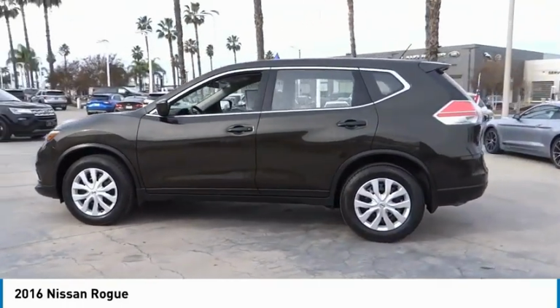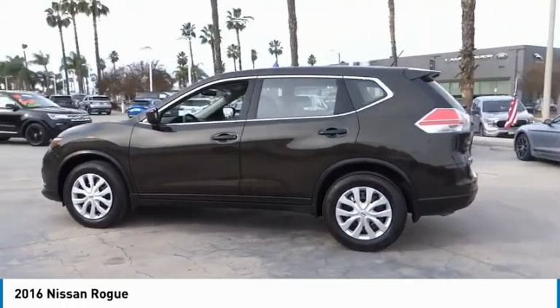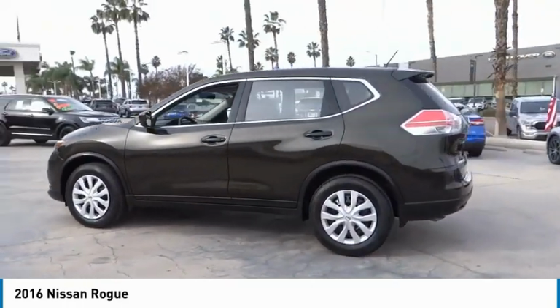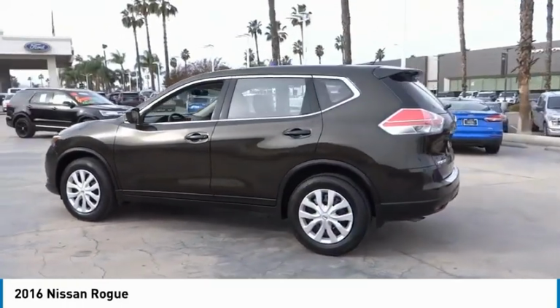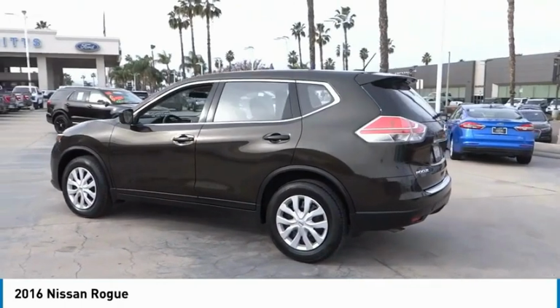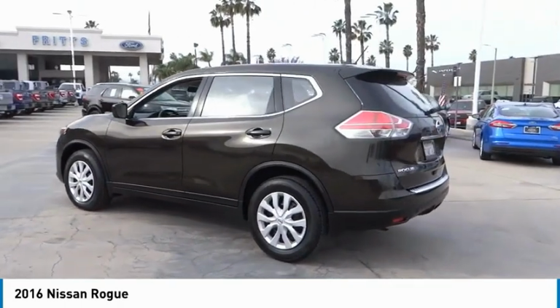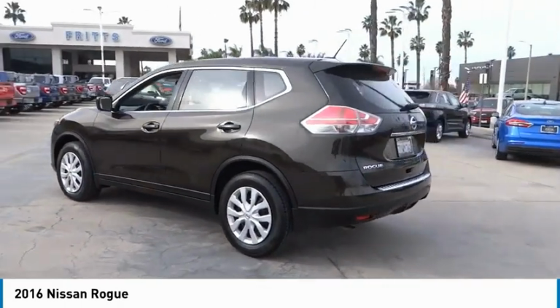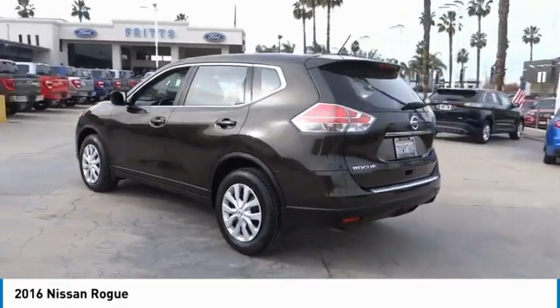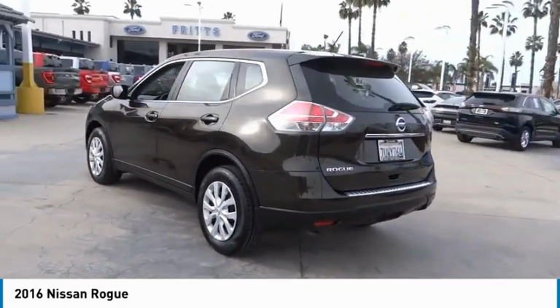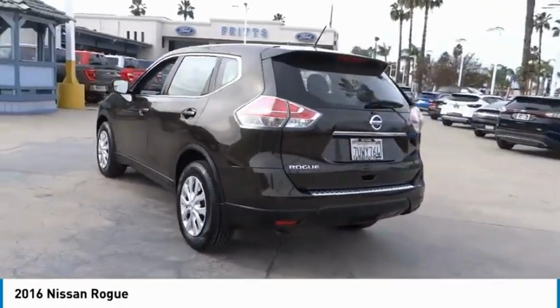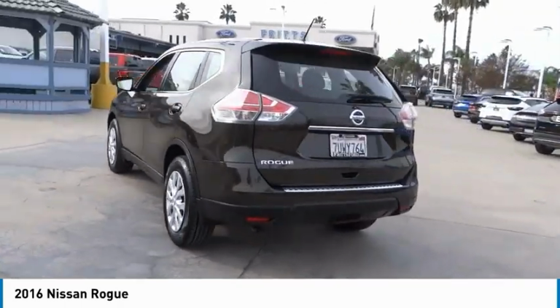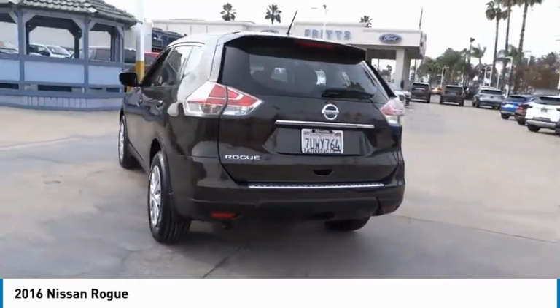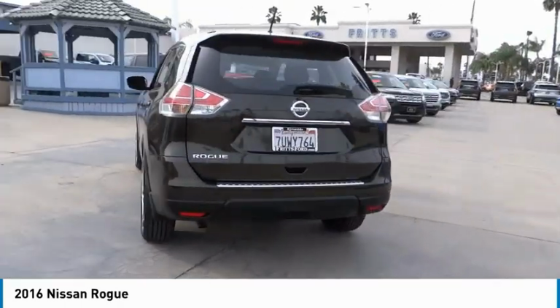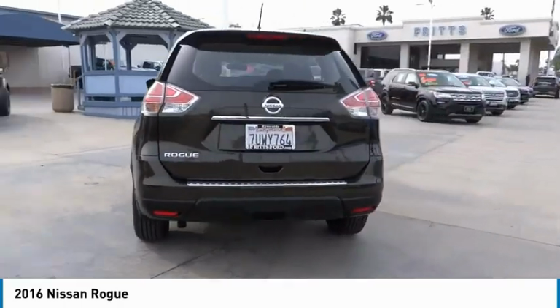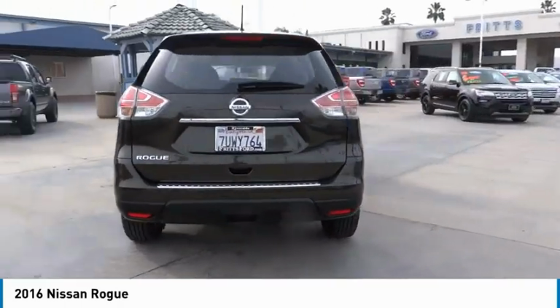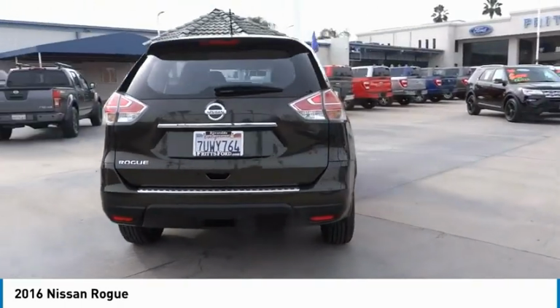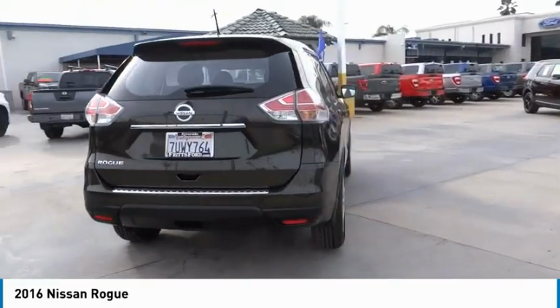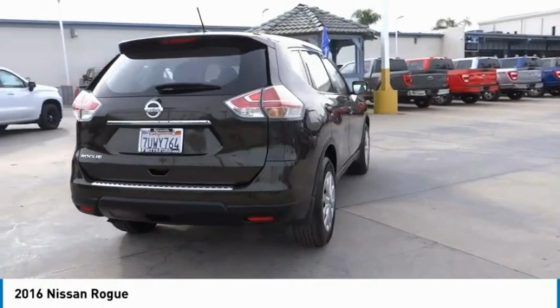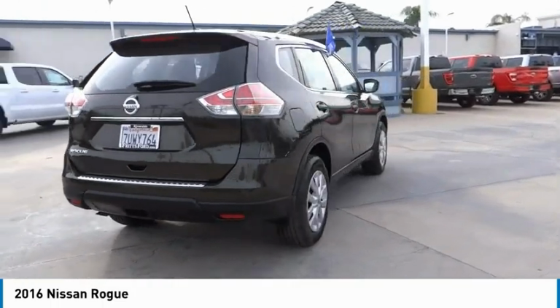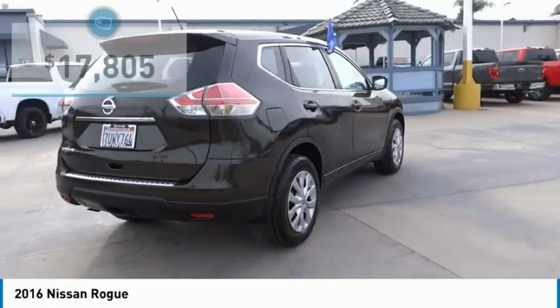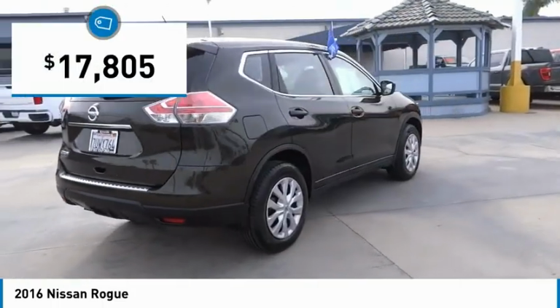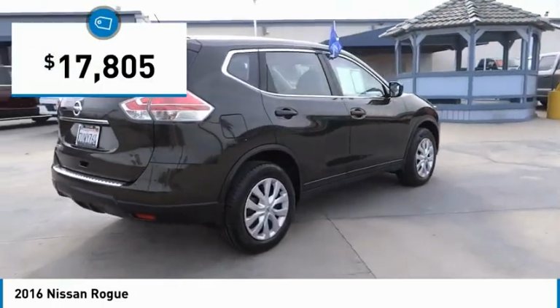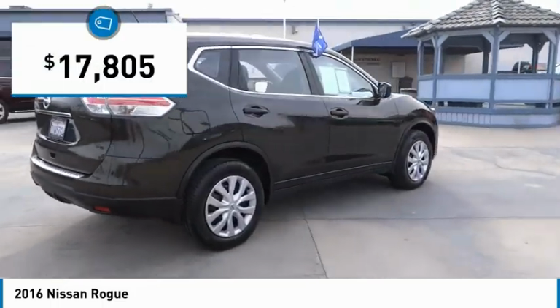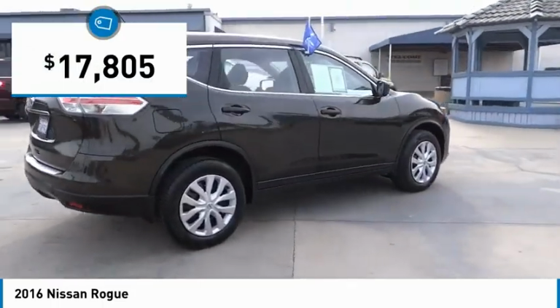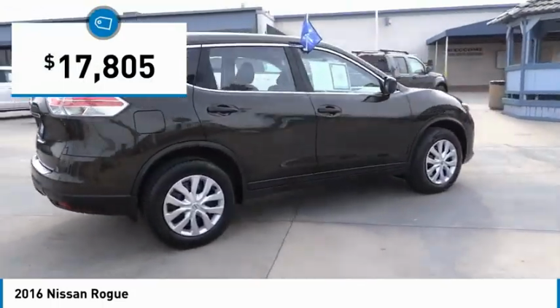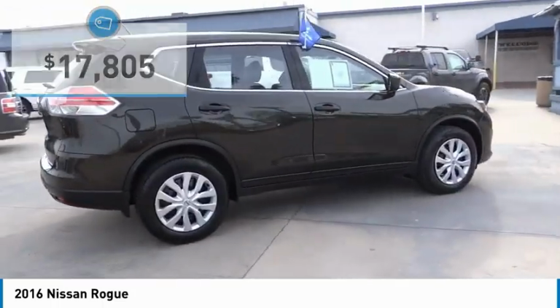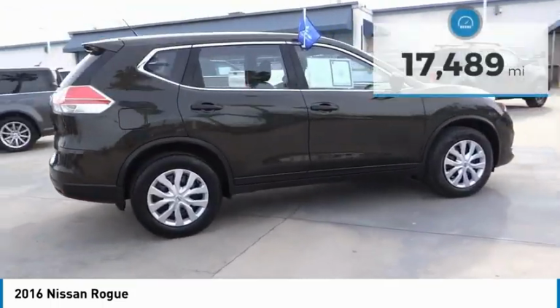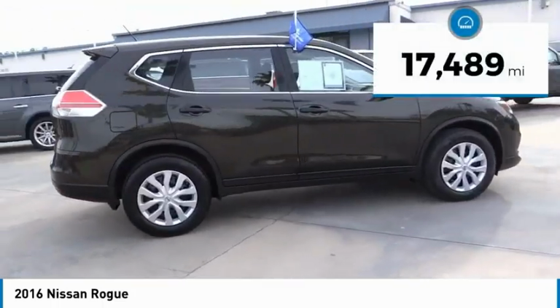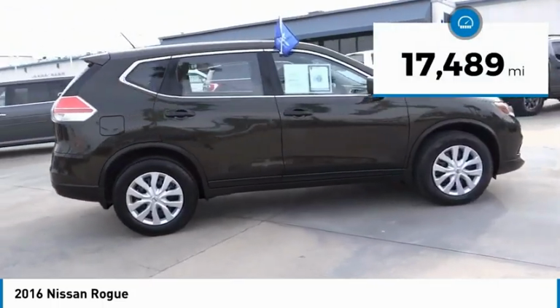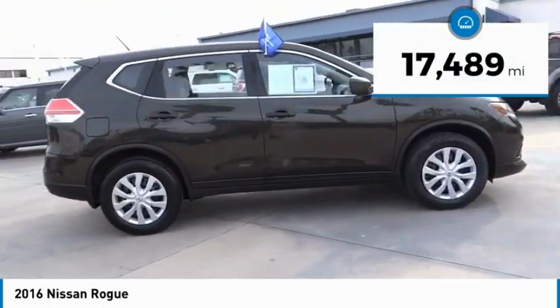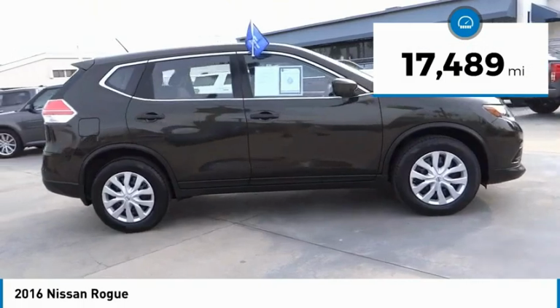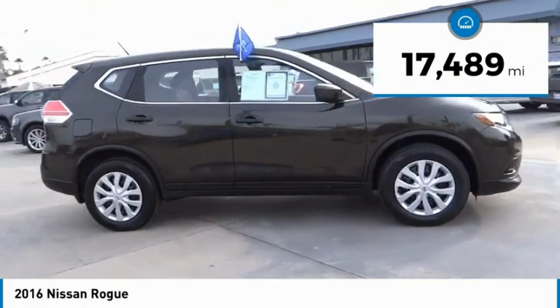With a five-star side impact safety rating and confident handling, the Rogue is more than you expect and everything you deserve, and is priced below $20,000. This vehicle has less than 20,000 miles.